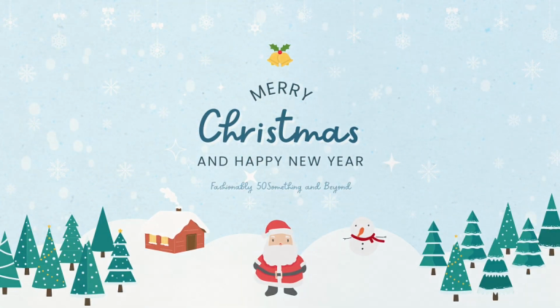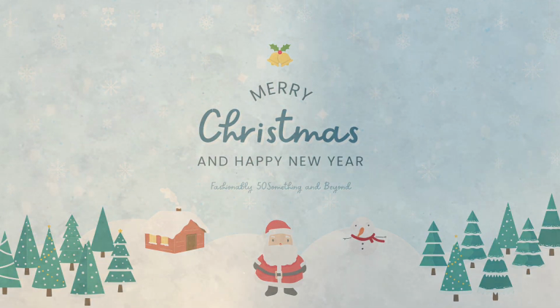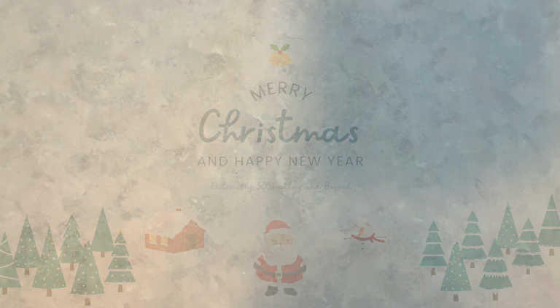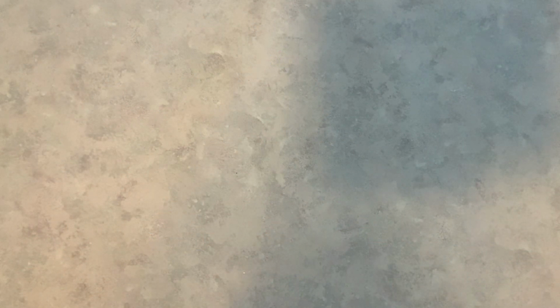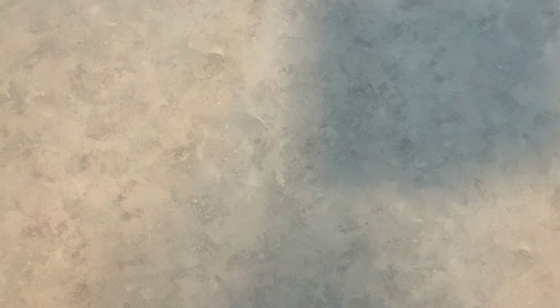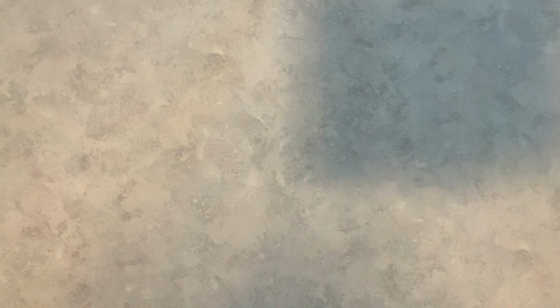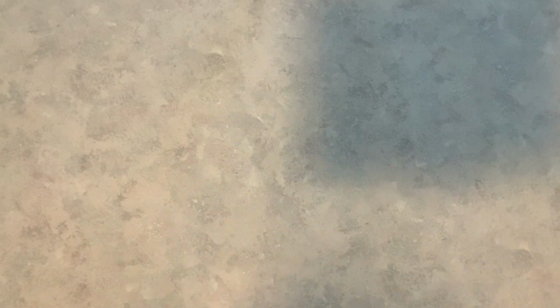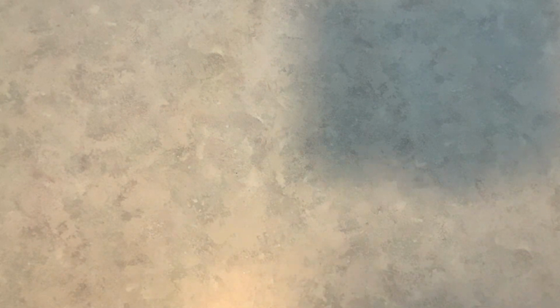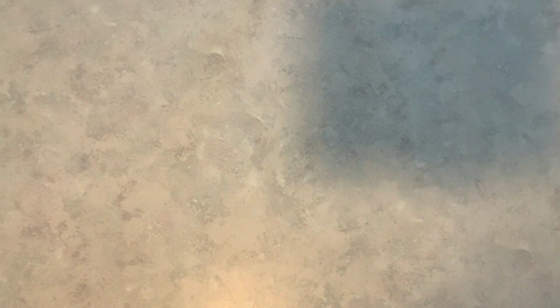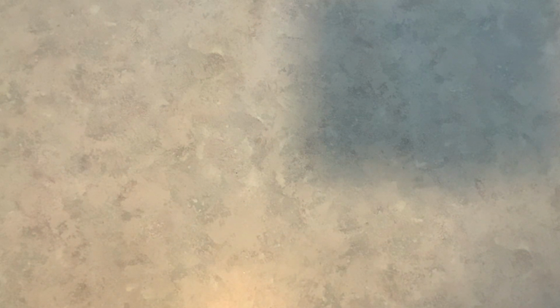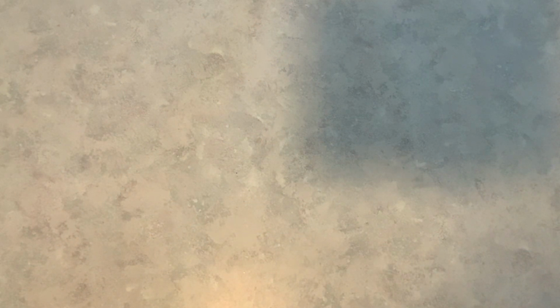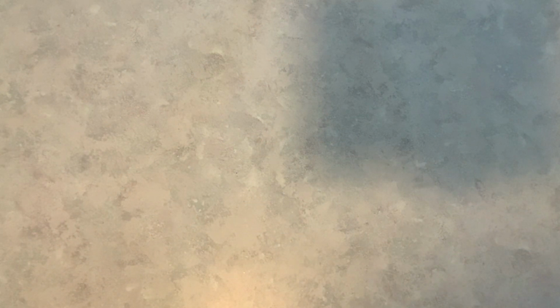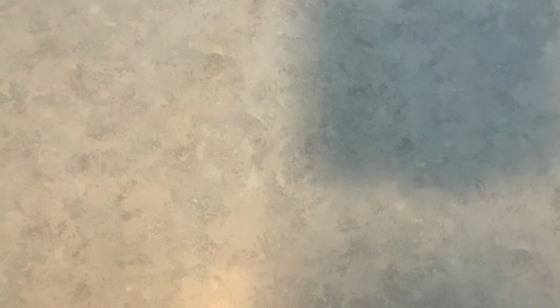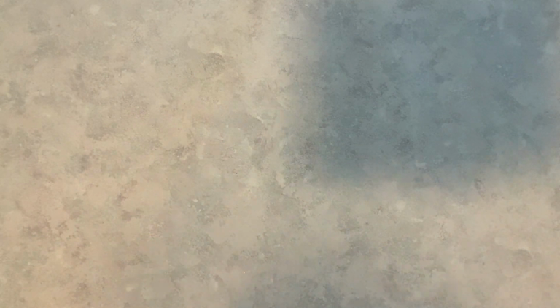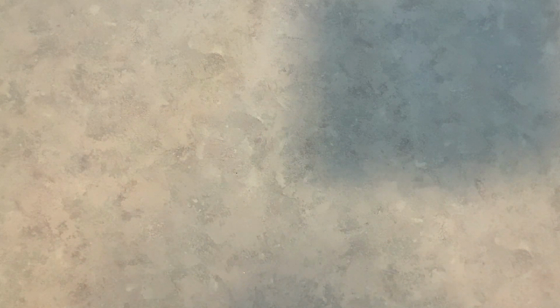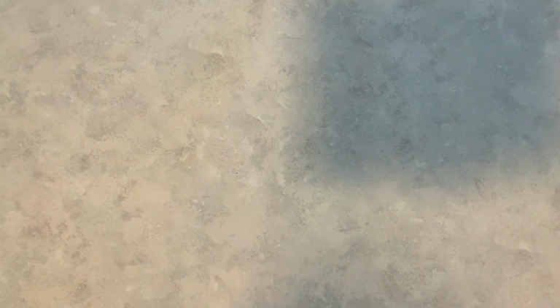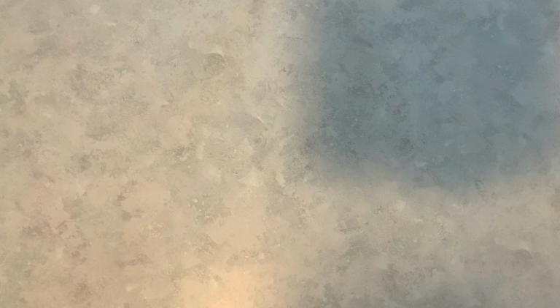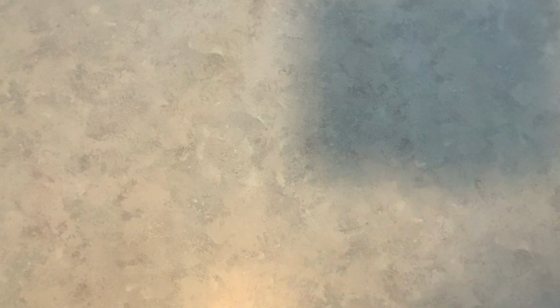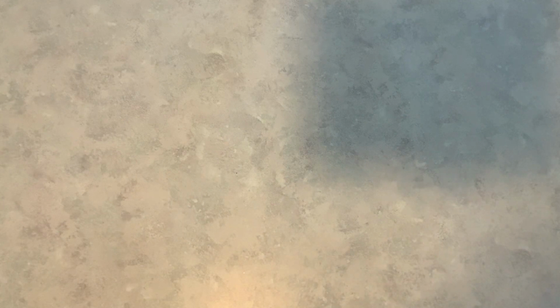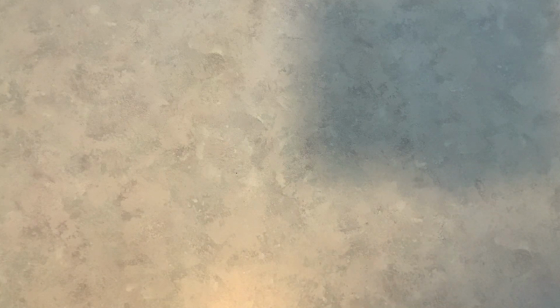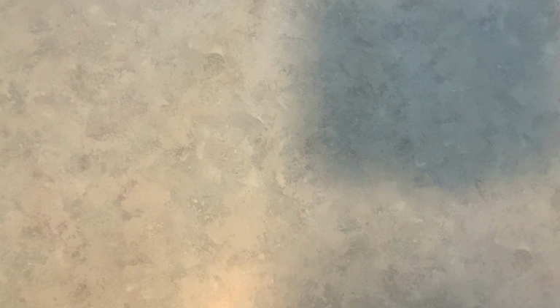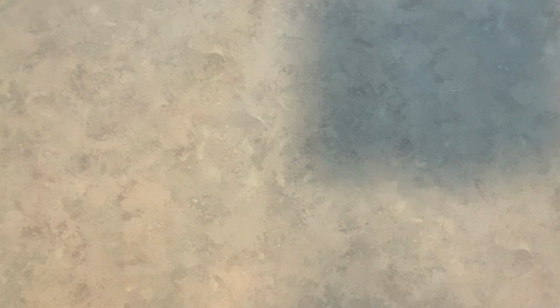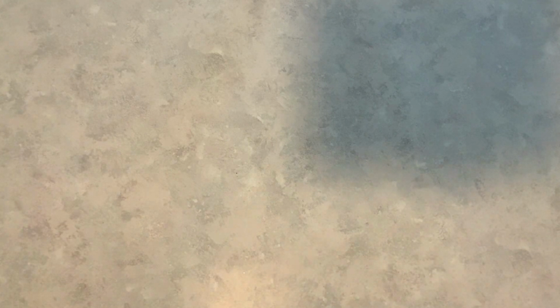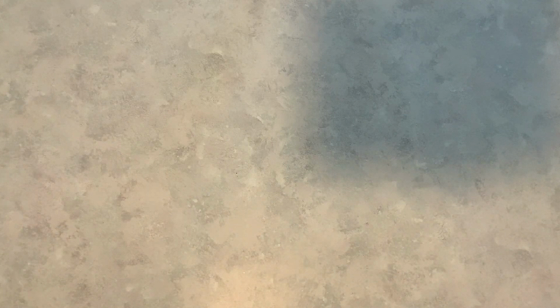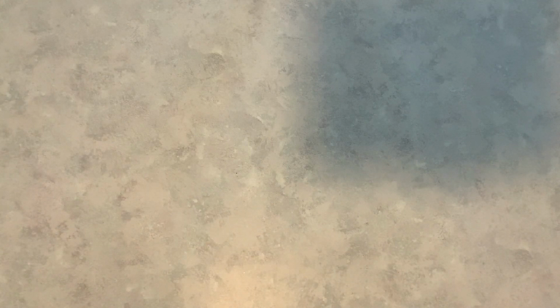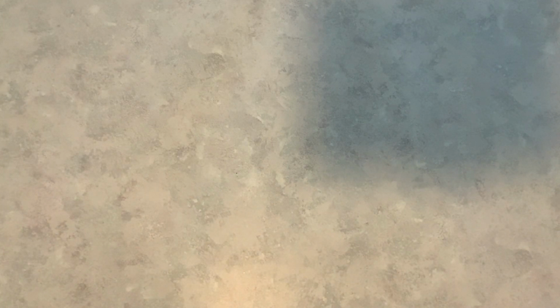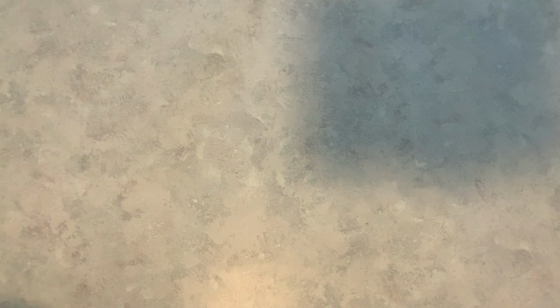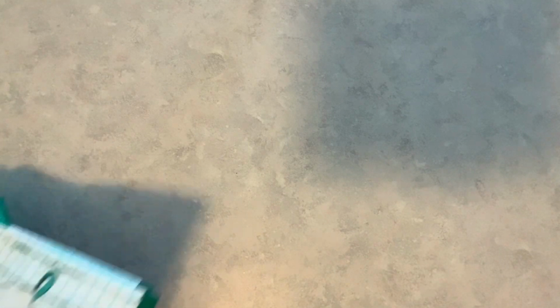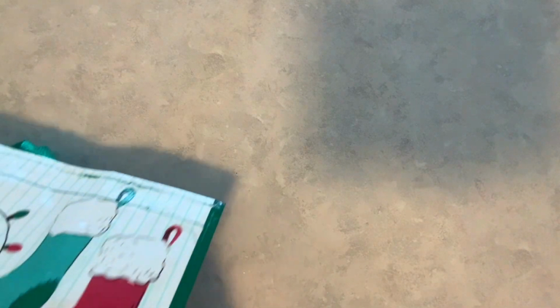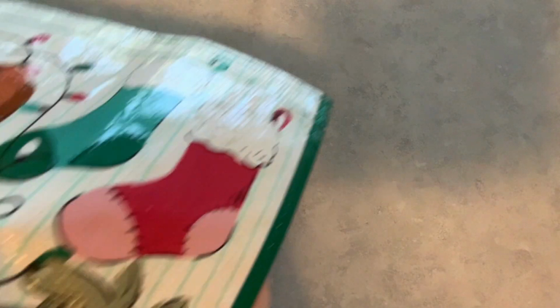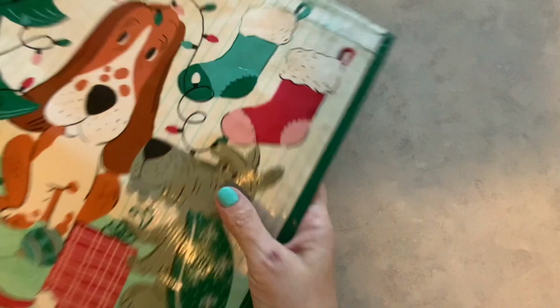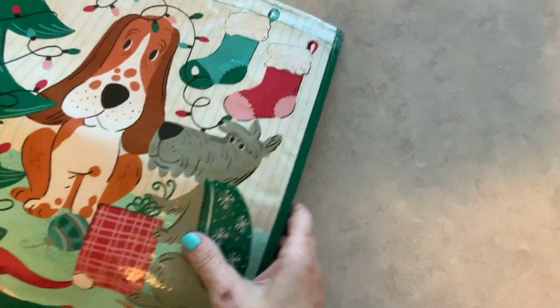Hi everyone, I'm Lene. Welcome to my channel, Fashionably 50-something and Beyond. What I have for you today is a collective haul. I have TJ Maxx, Michaels, and Walmart.